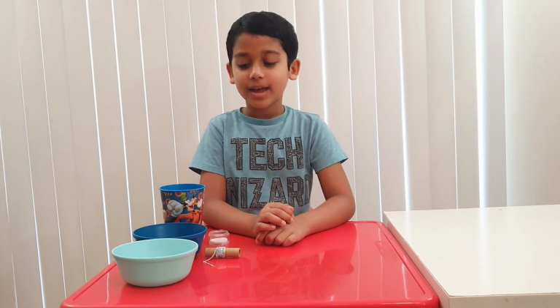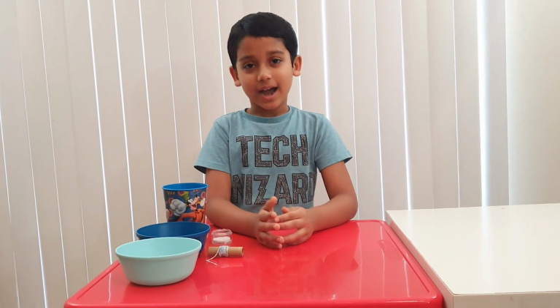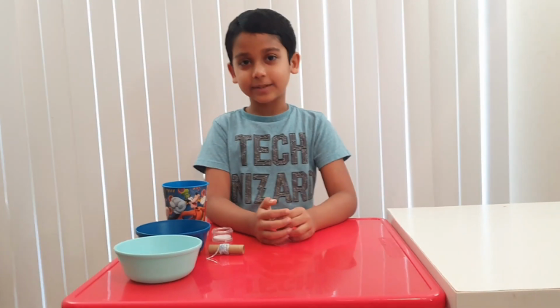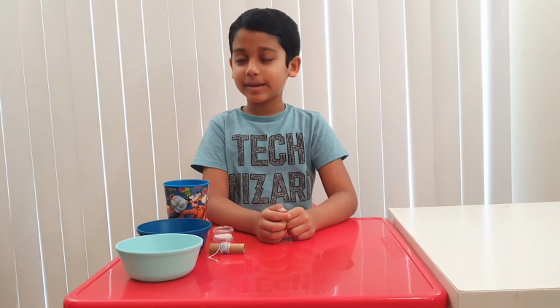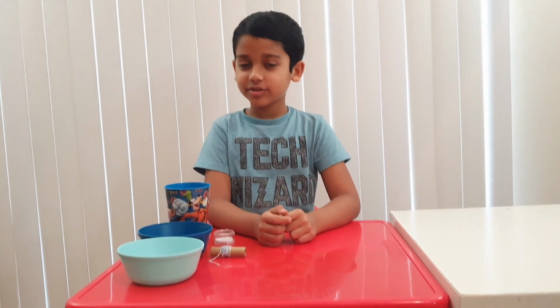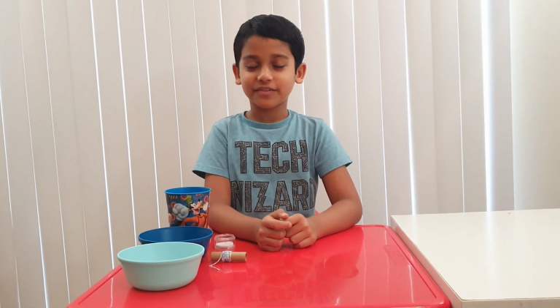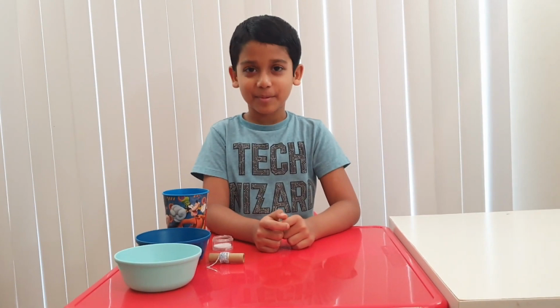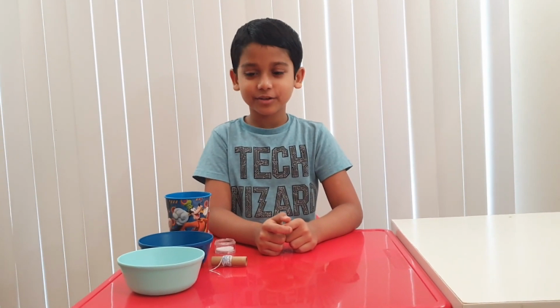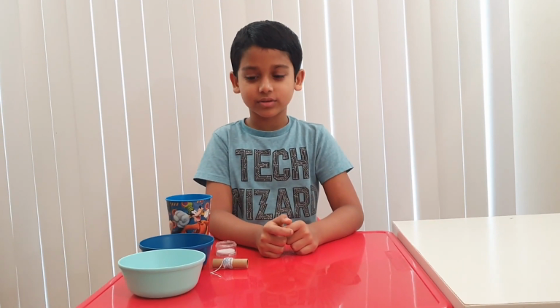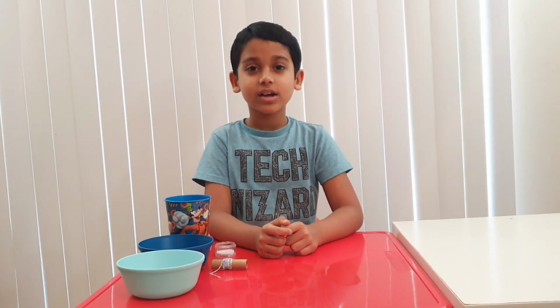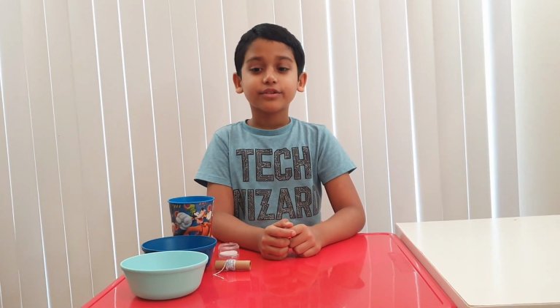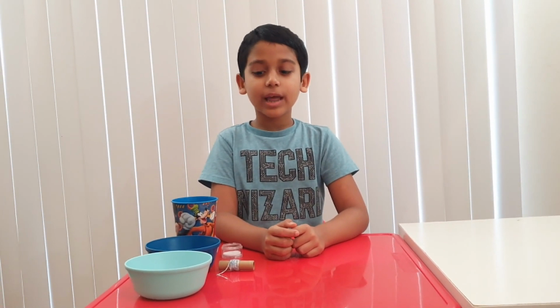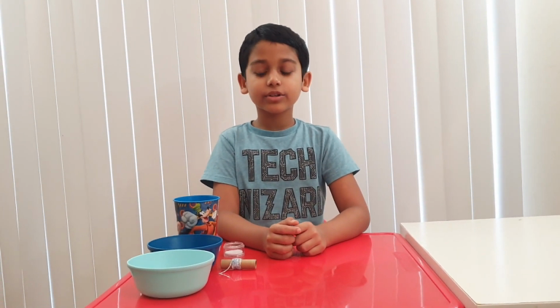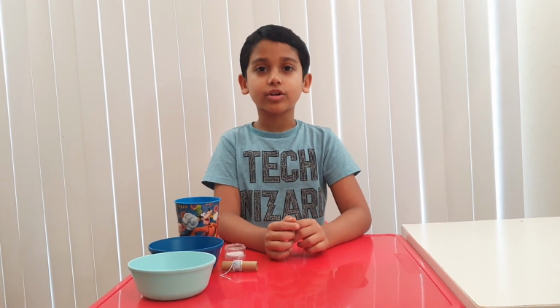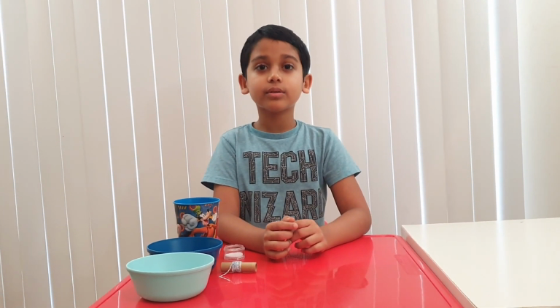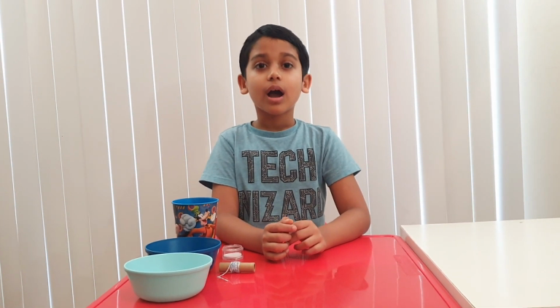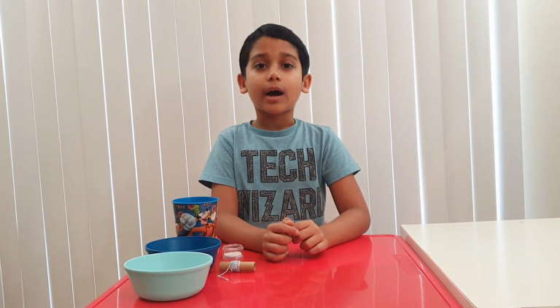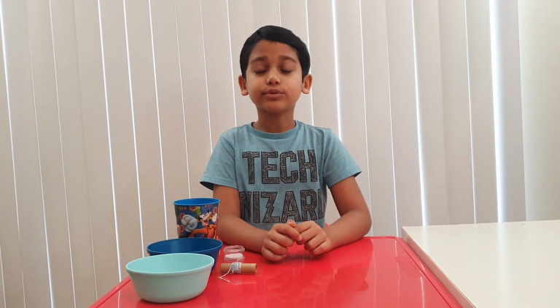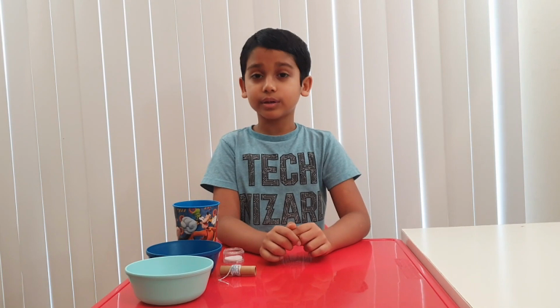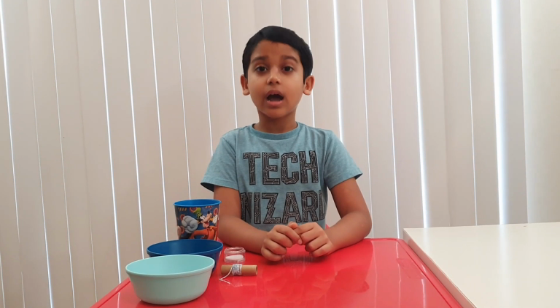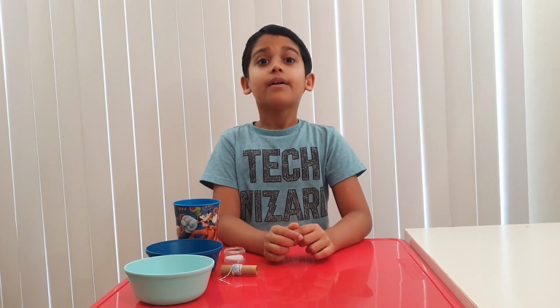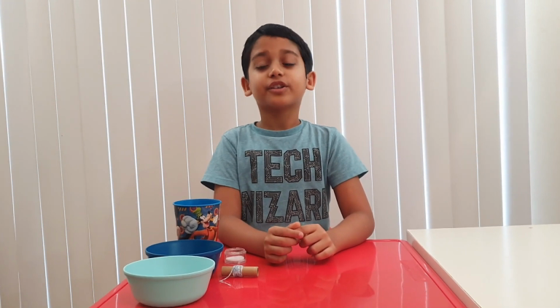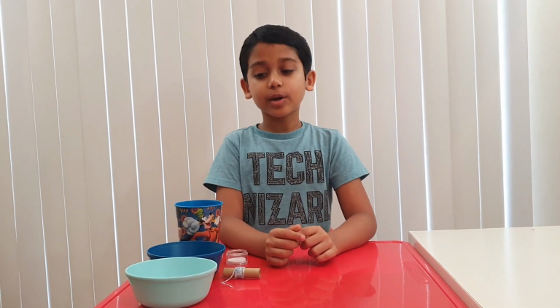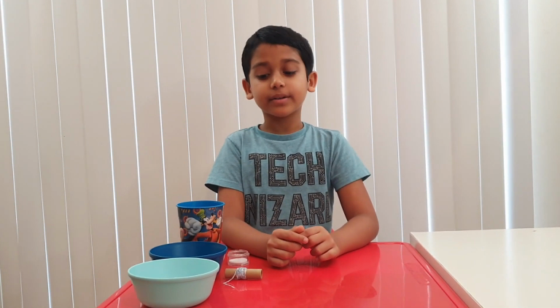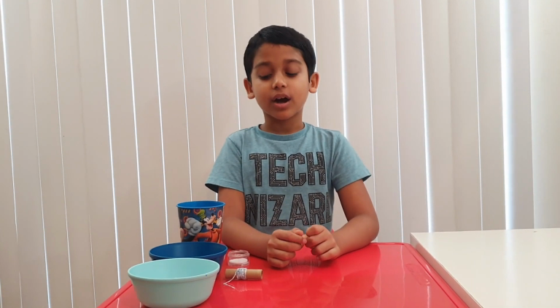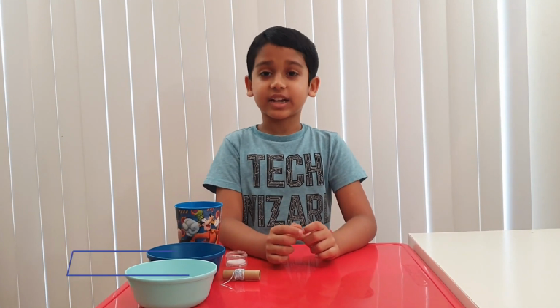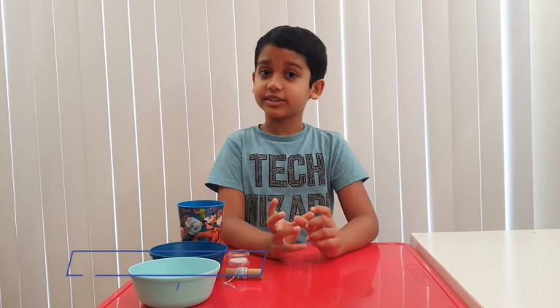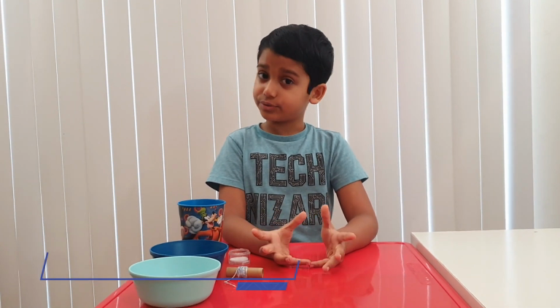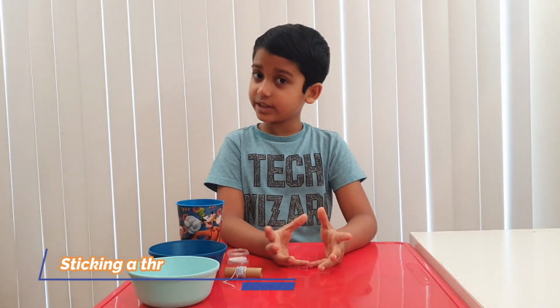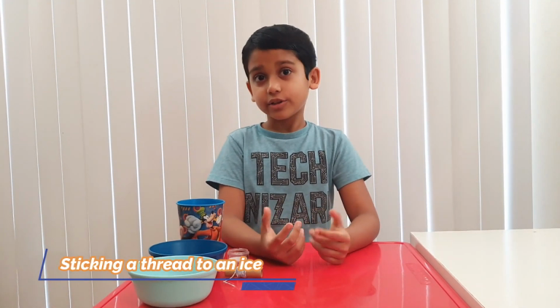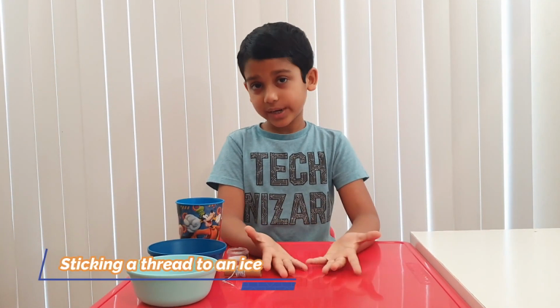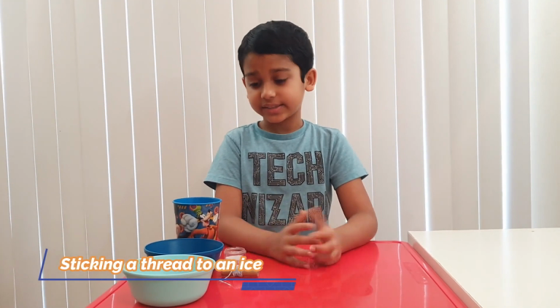Hi guys, my name is Arnav and I'm 8 years old. Today I'm going to show you how to do the experiment of attaching a string to an ice.